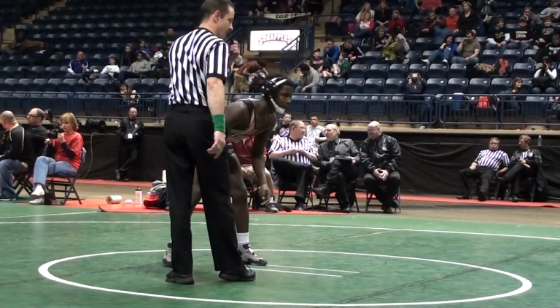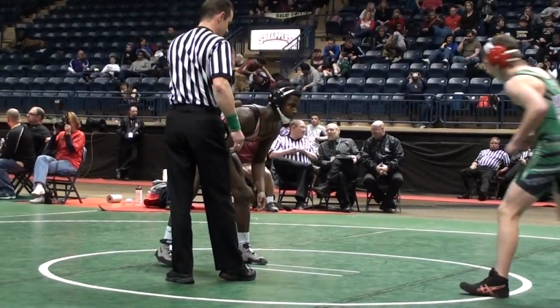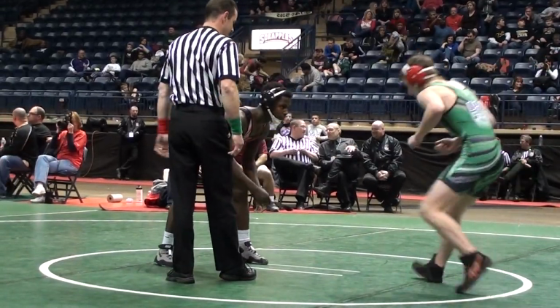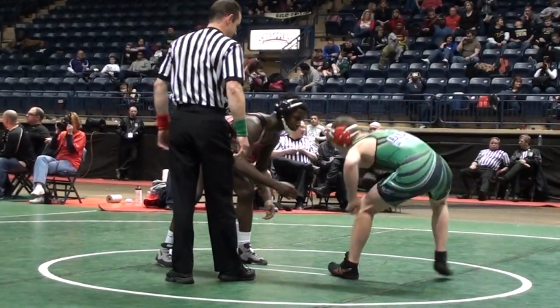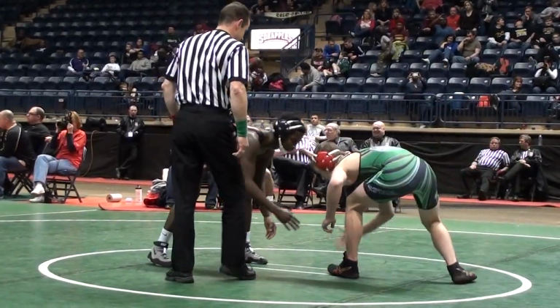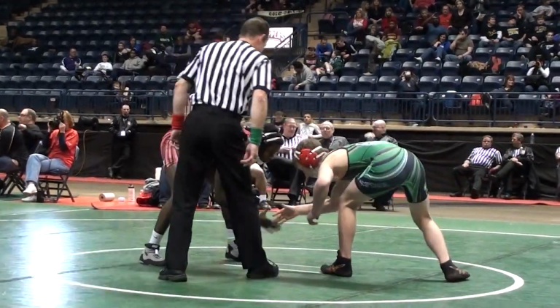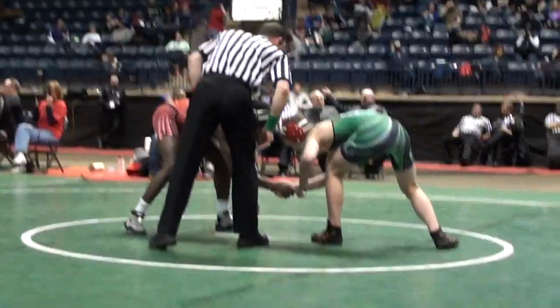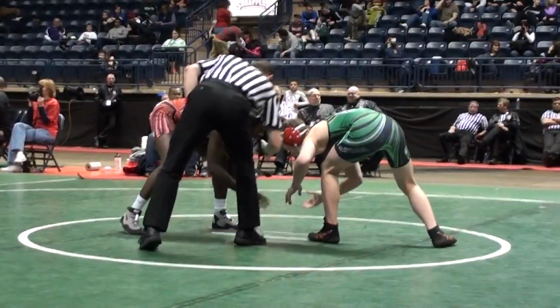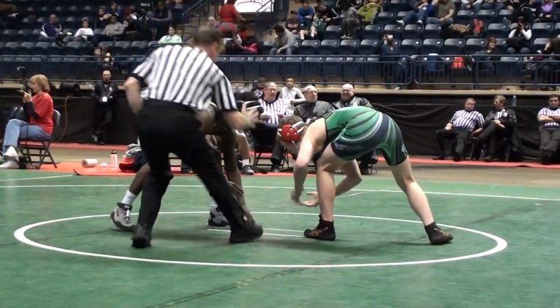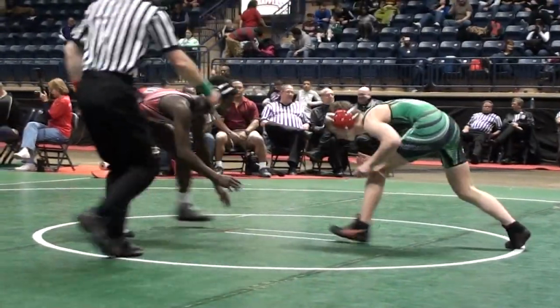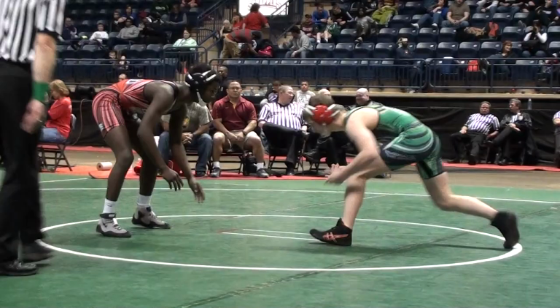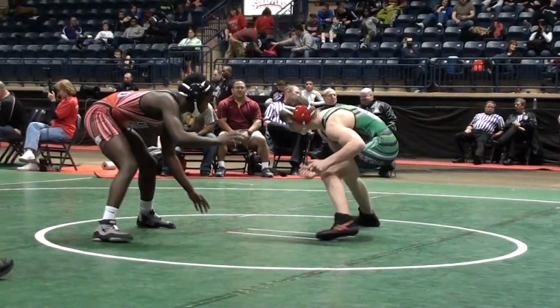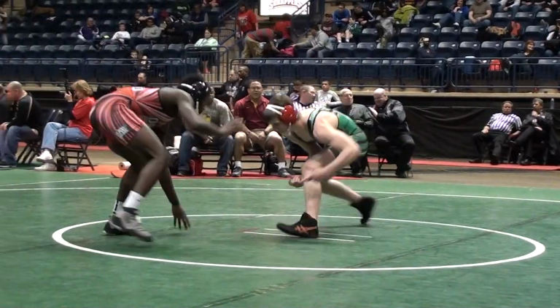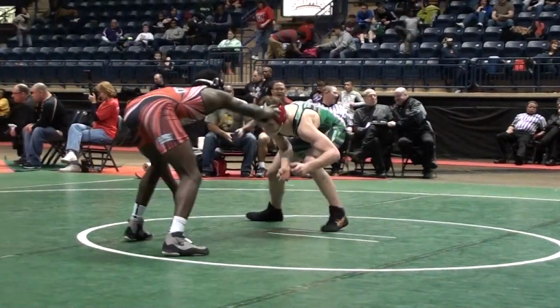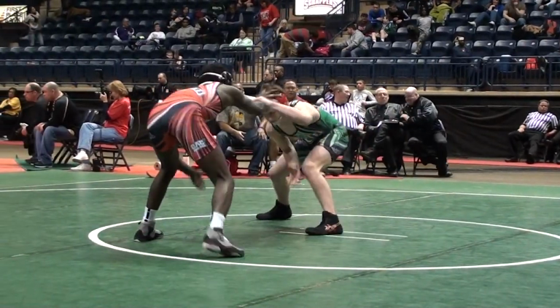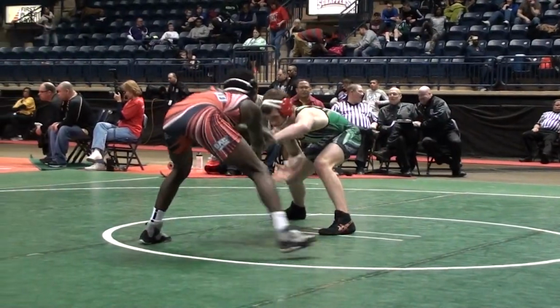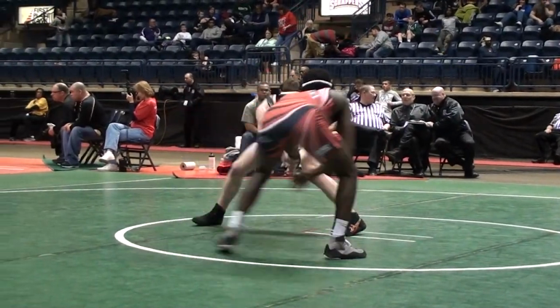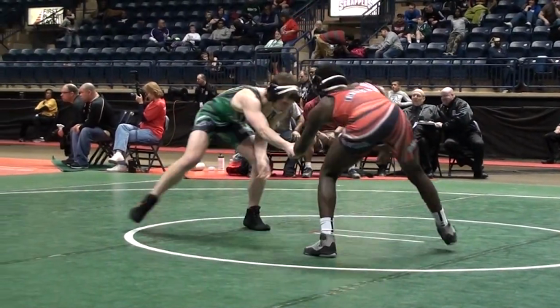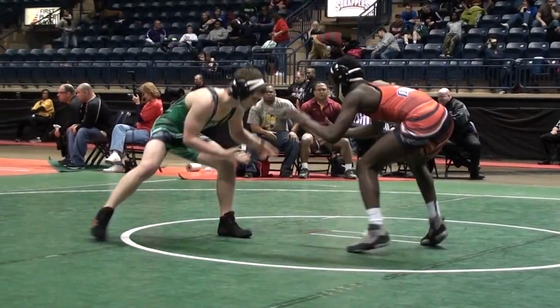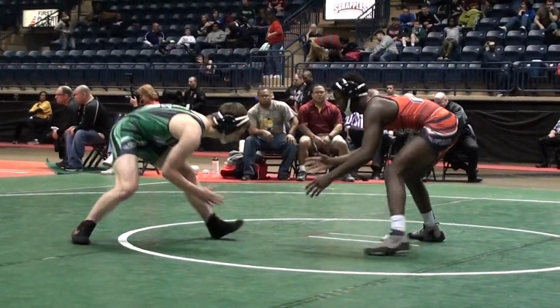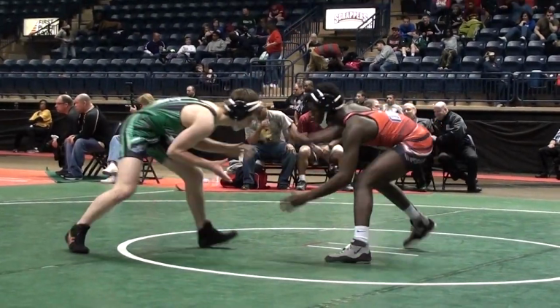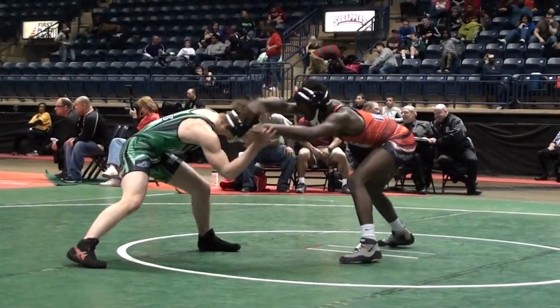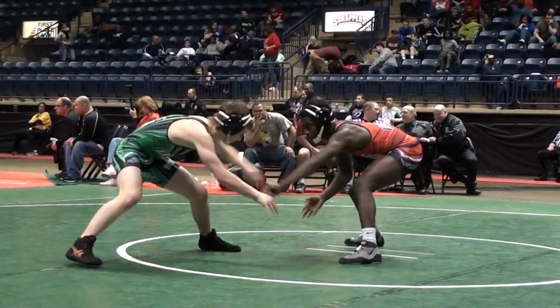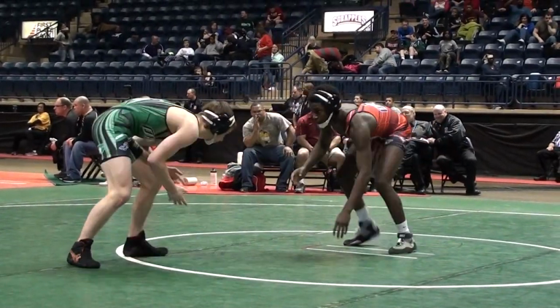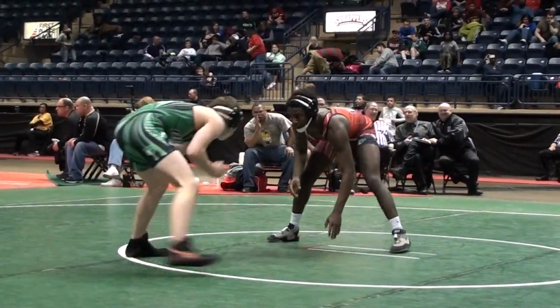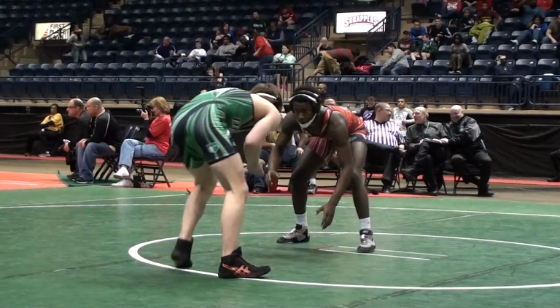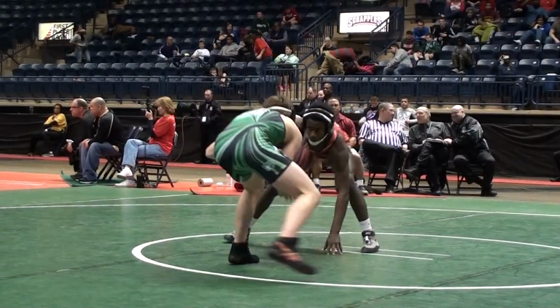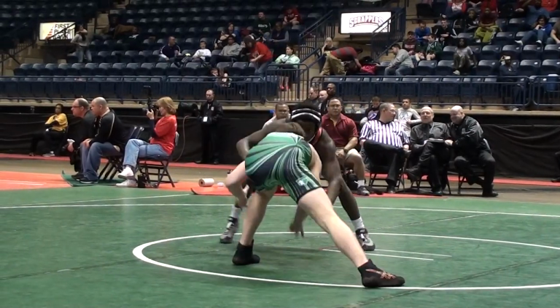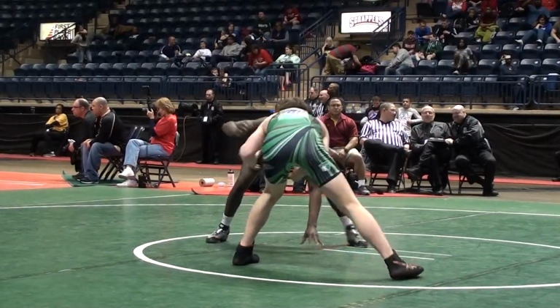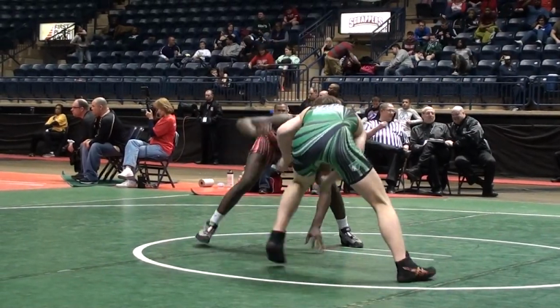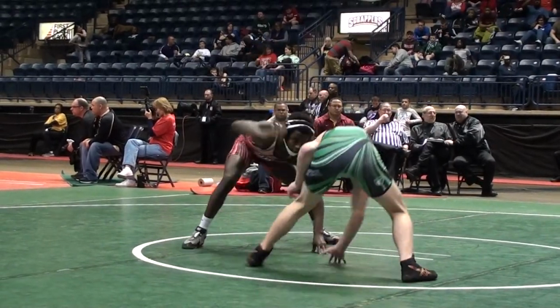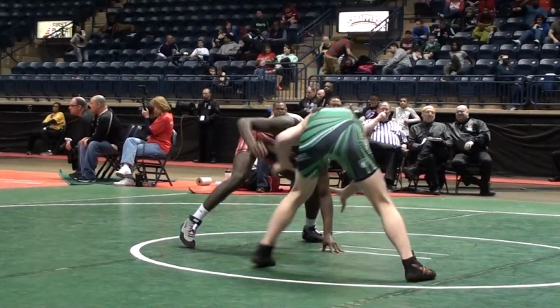Marcus Williamson in the red. James Handwerk in the green. Williamson red, Handwerk green. This is the 2013 OAC Junior High State Championship, 146 pounds.